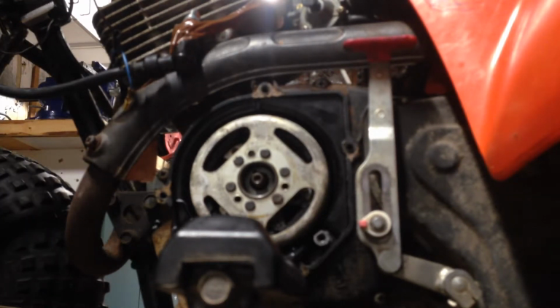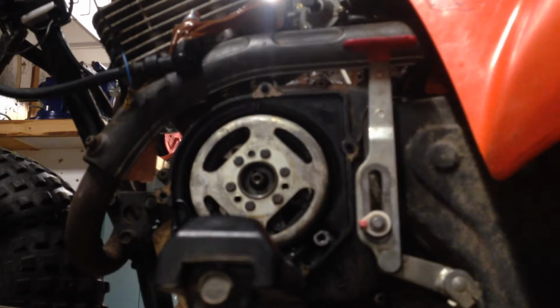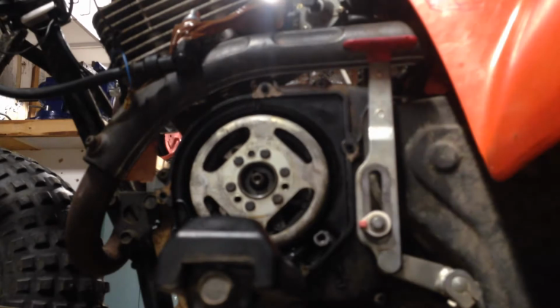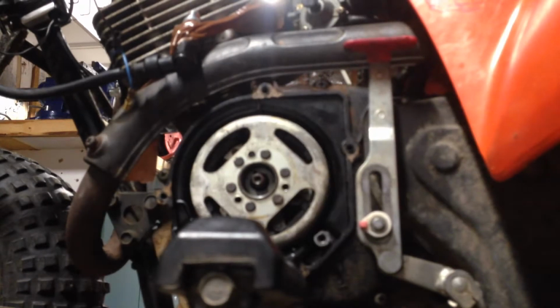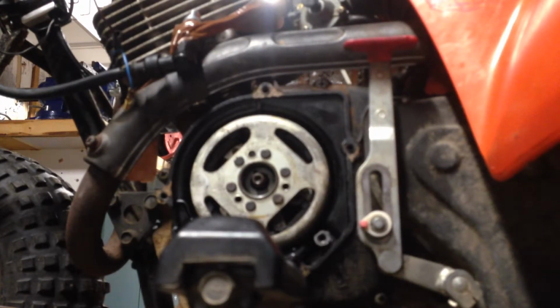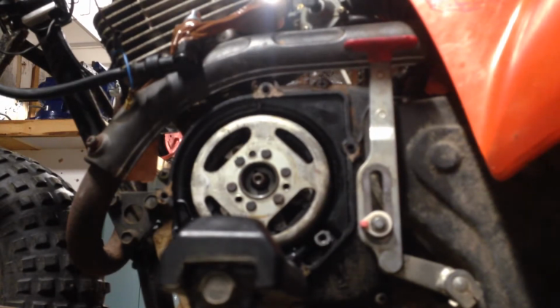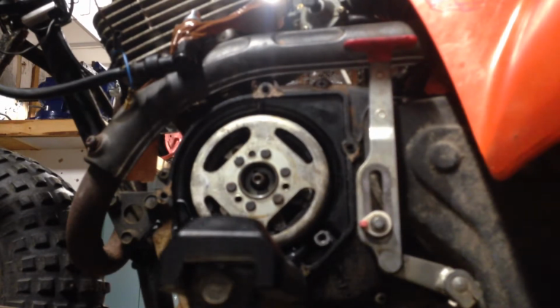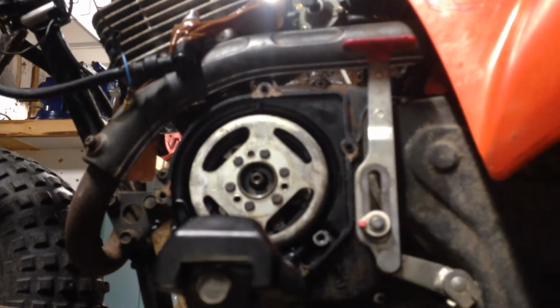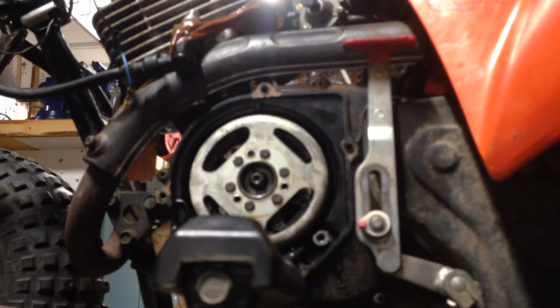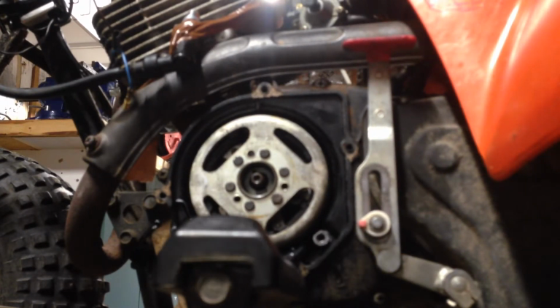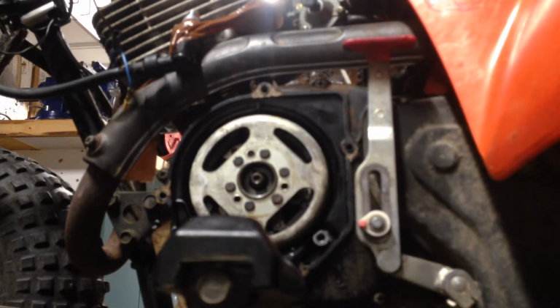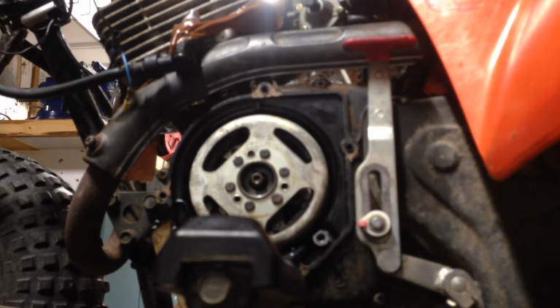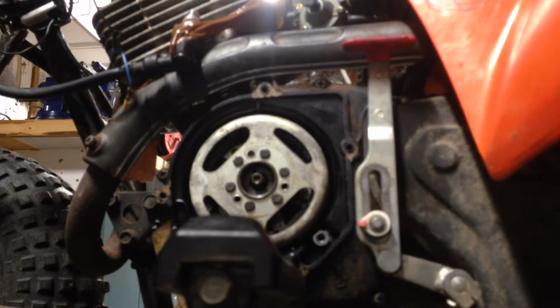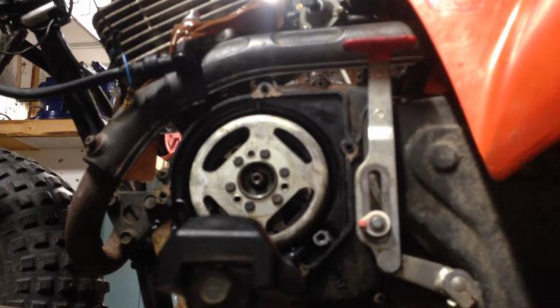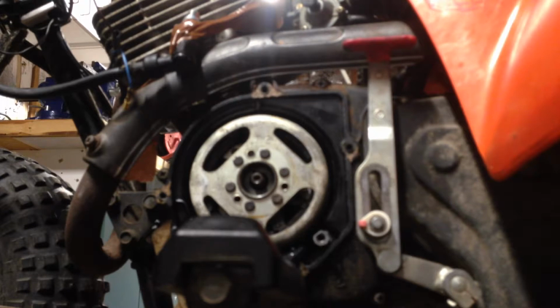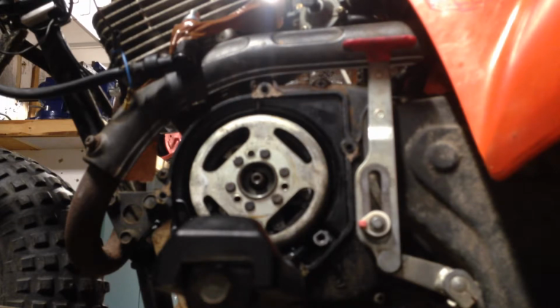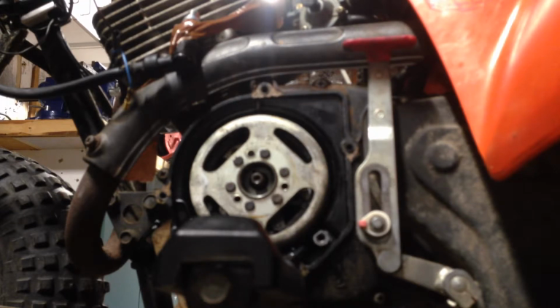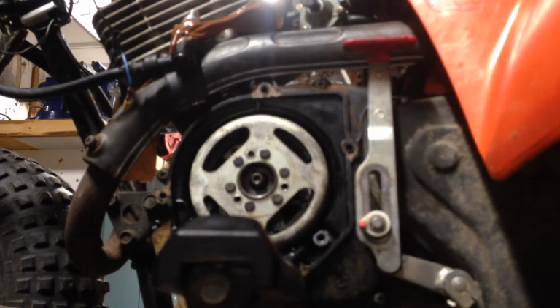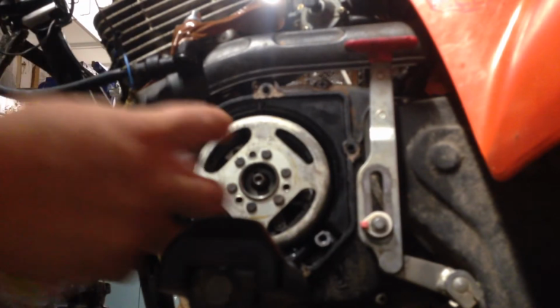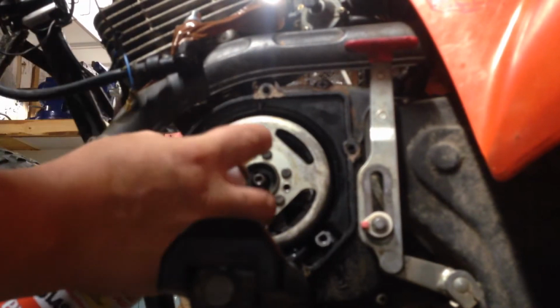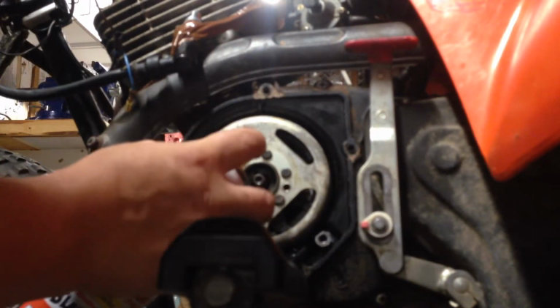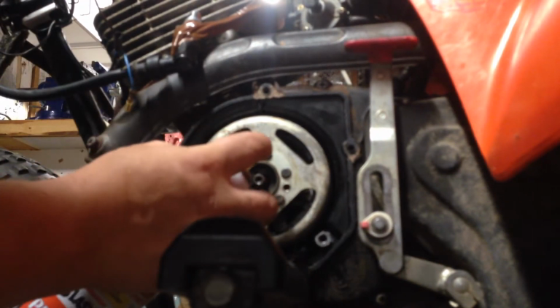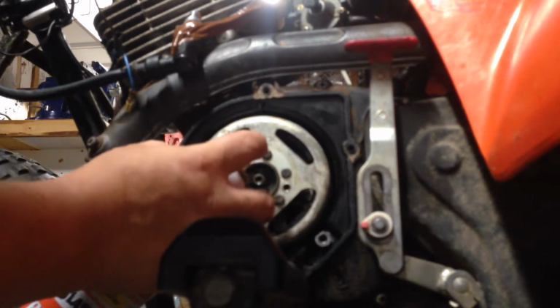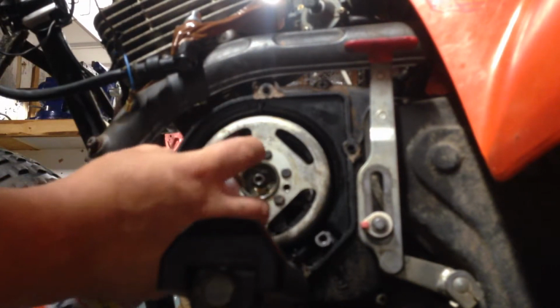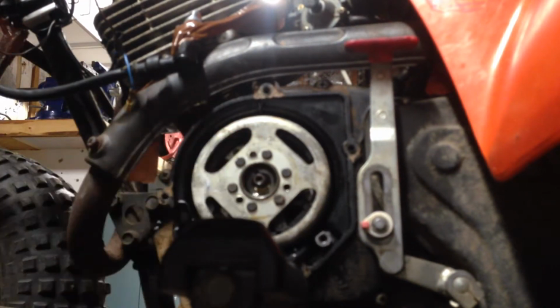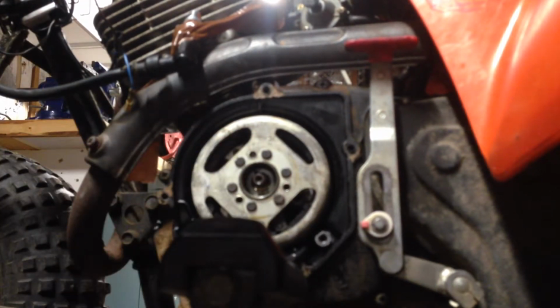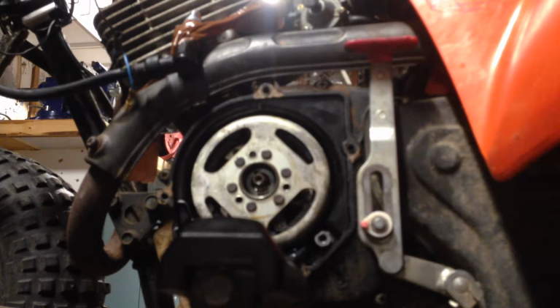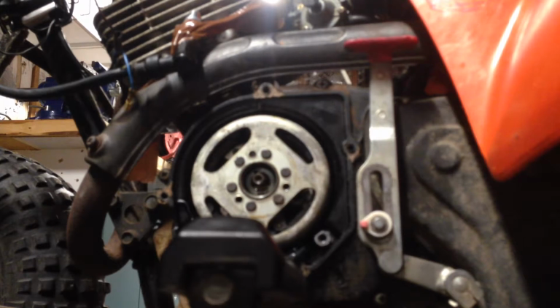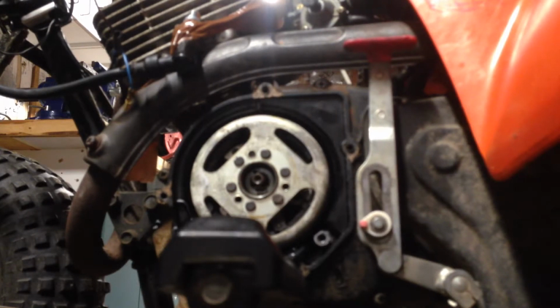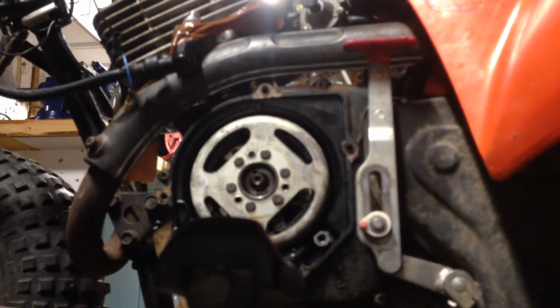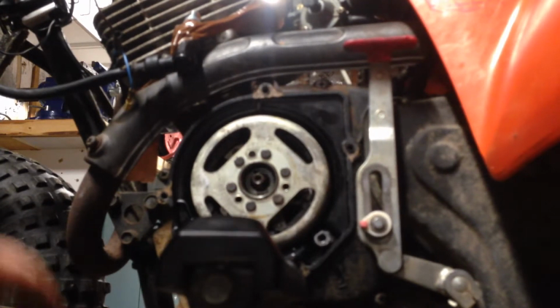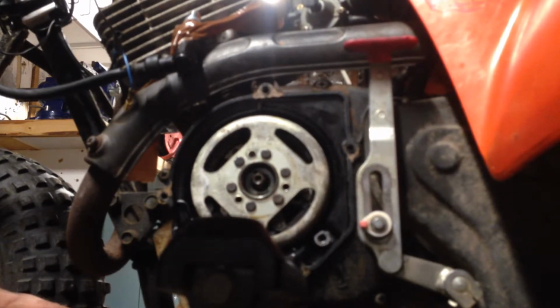Okay, back with the hammer. I've got a little bit of PB Blaster here — I'm going to give that a little squirt too. Don't know that it's necessary, but it'll probably help it push on there.